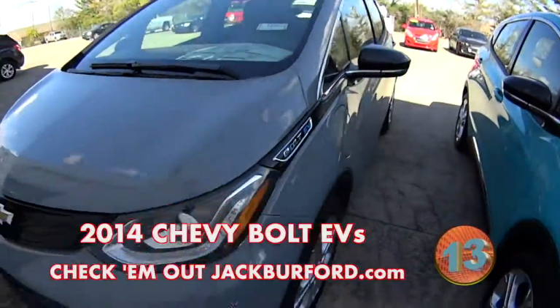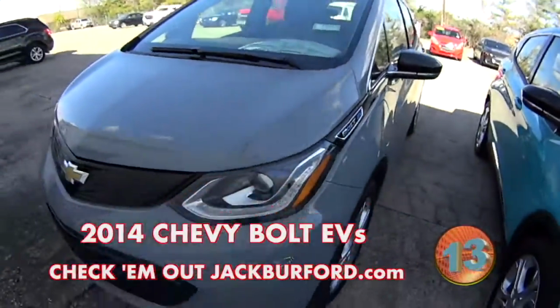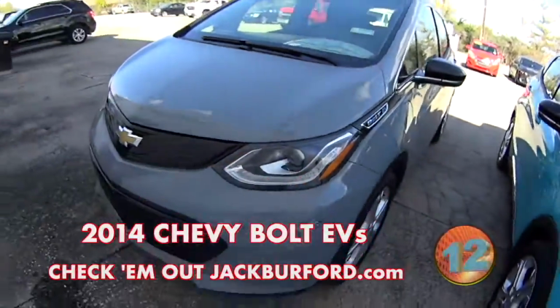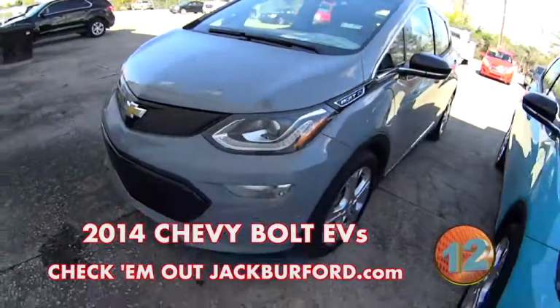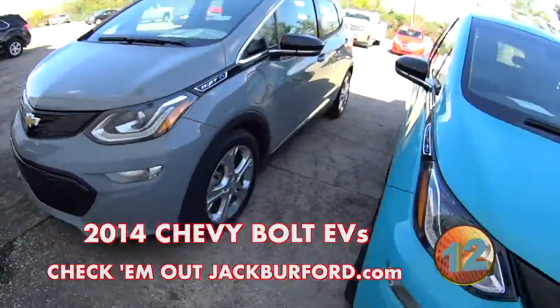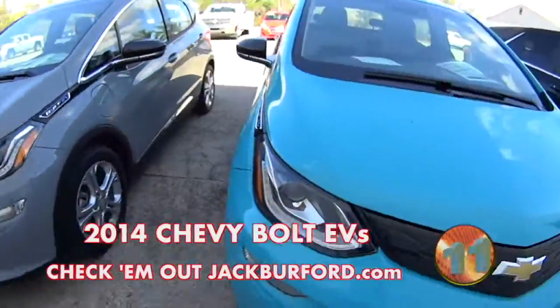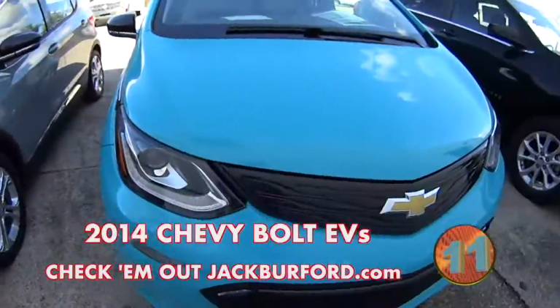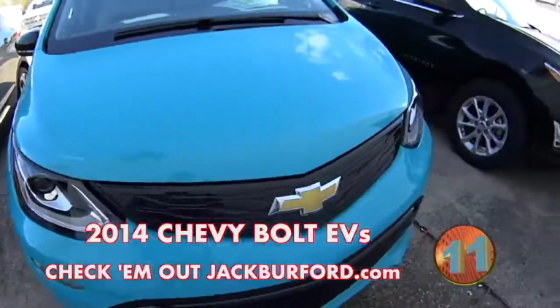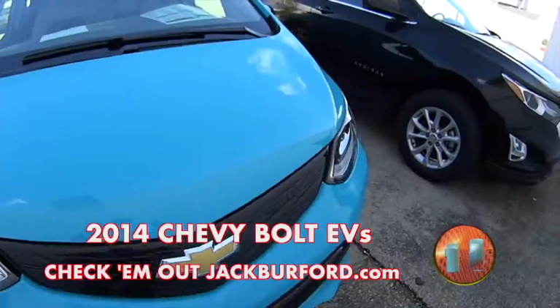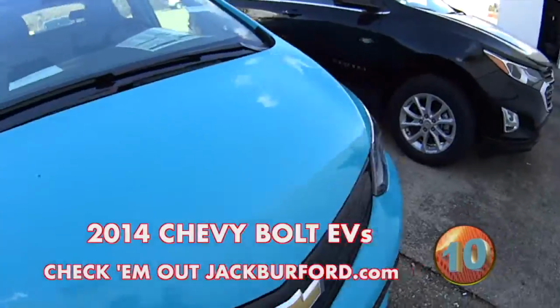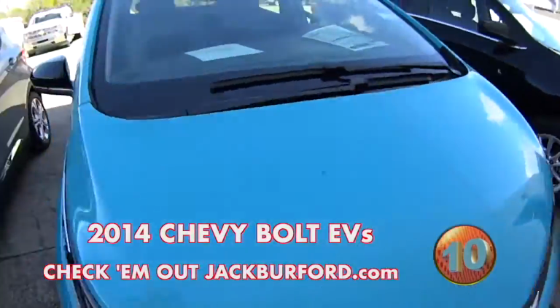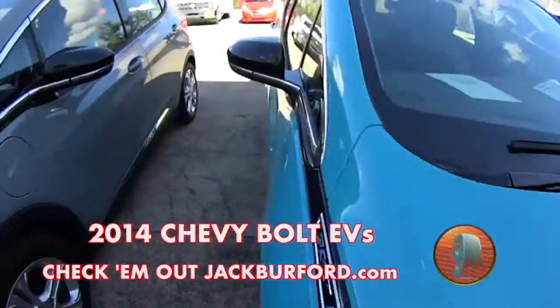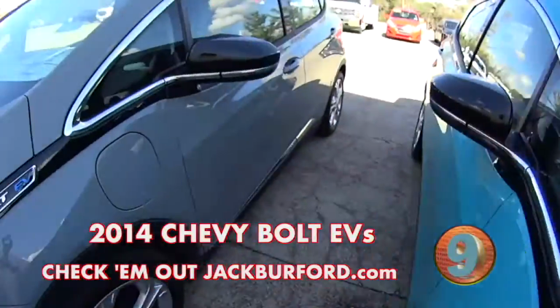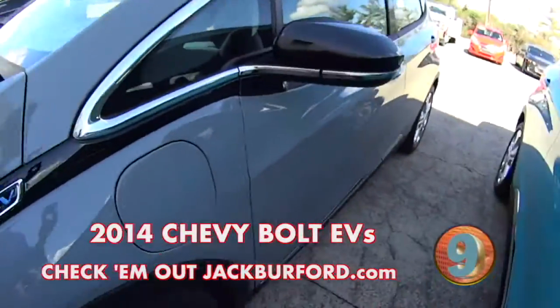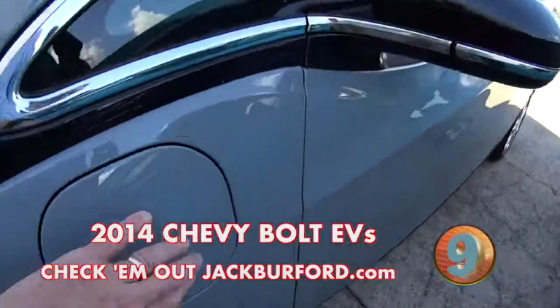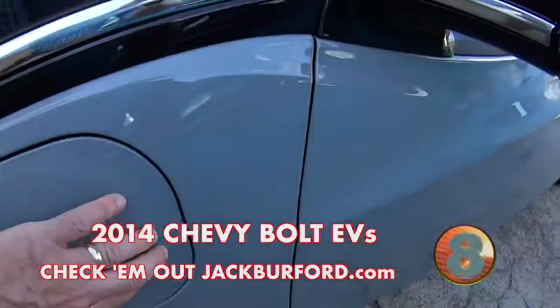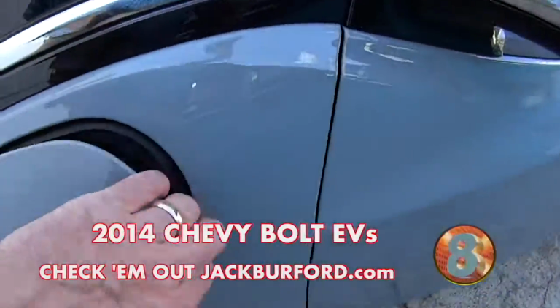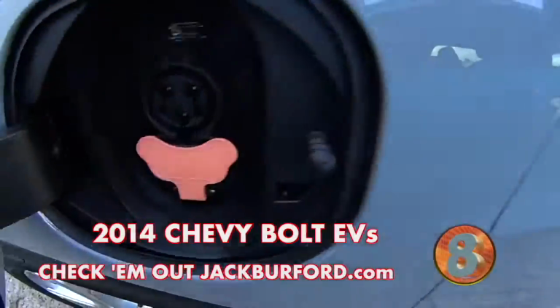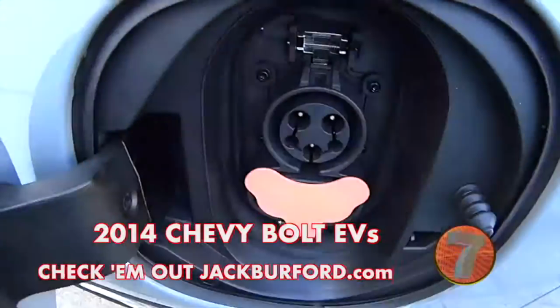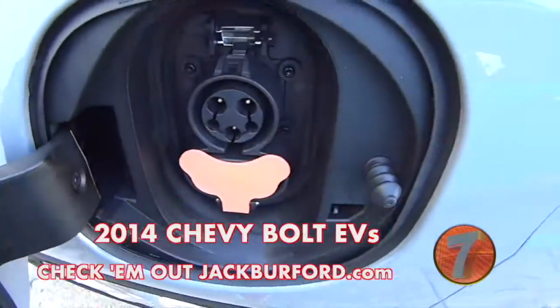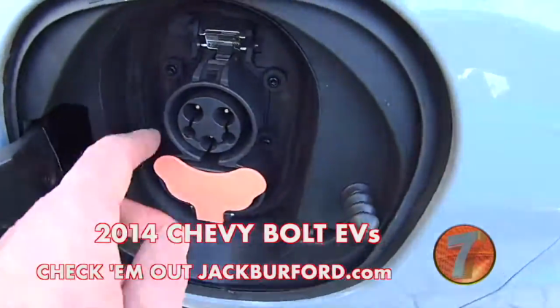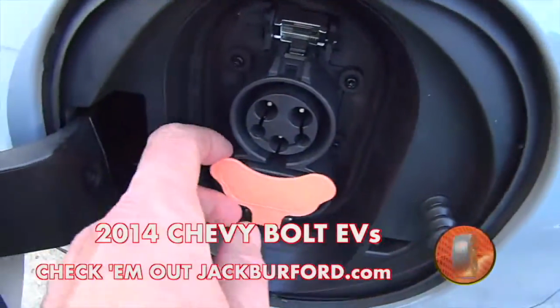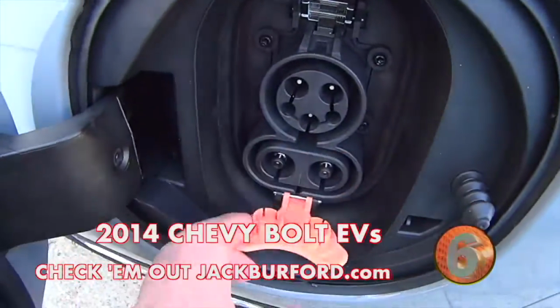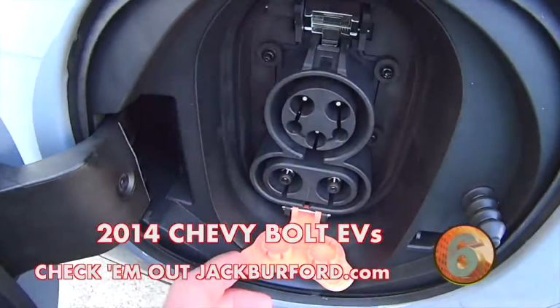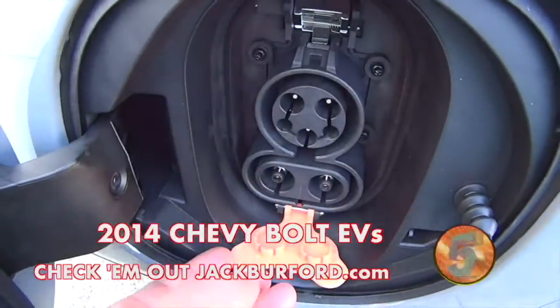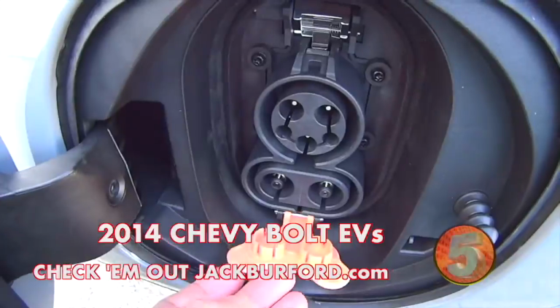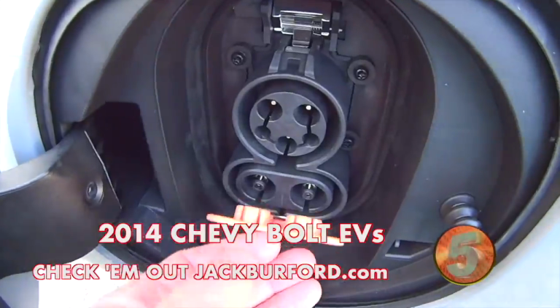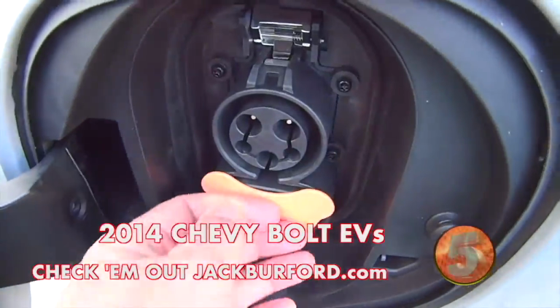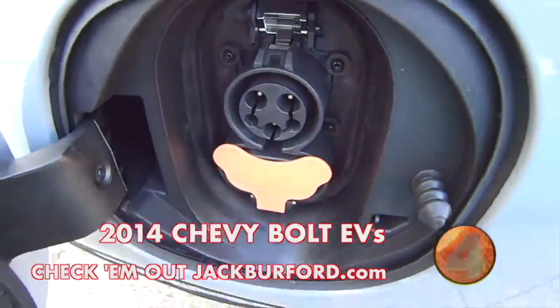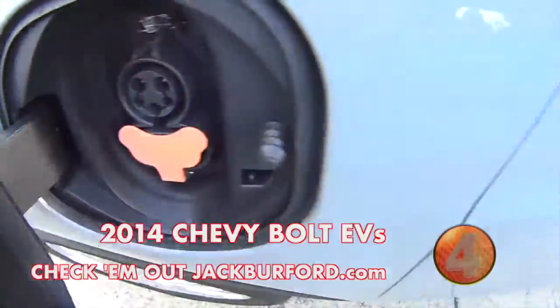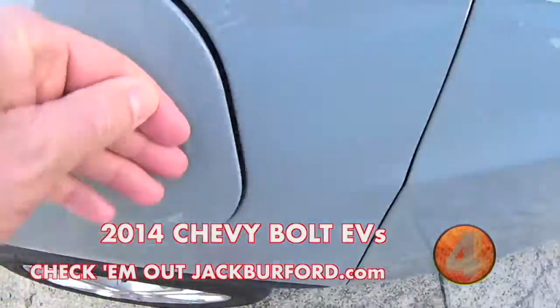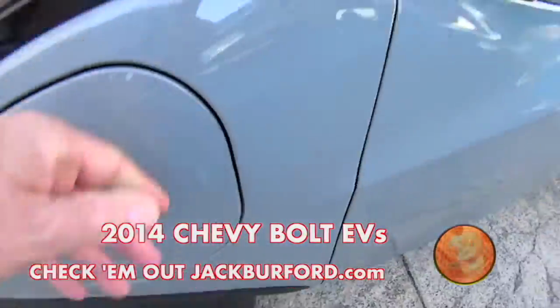Neither one of these — you just plug them in and drive. They all come with fast chargers. Awesome.